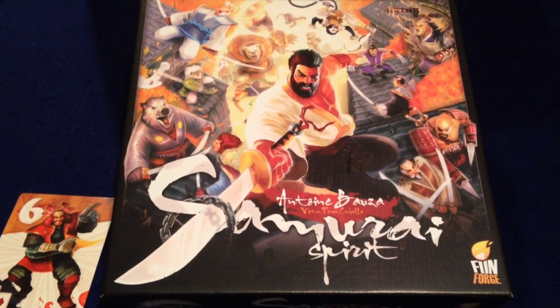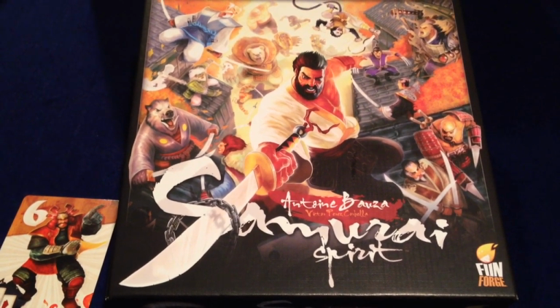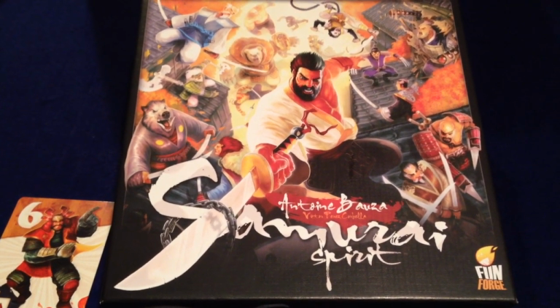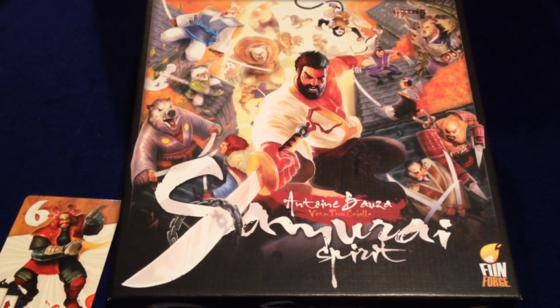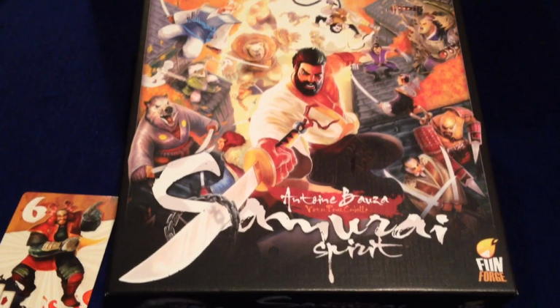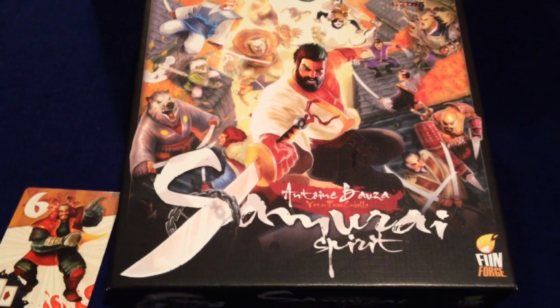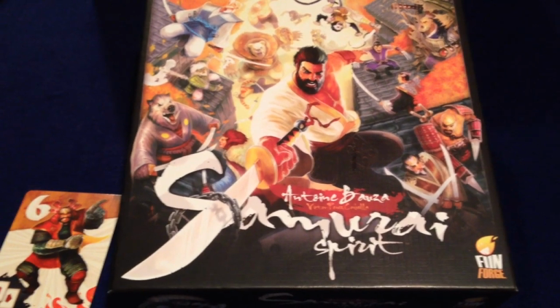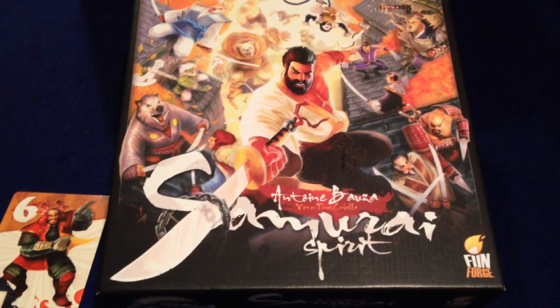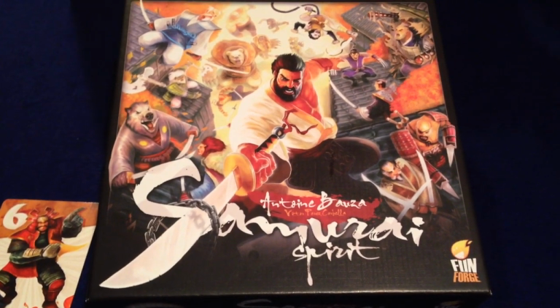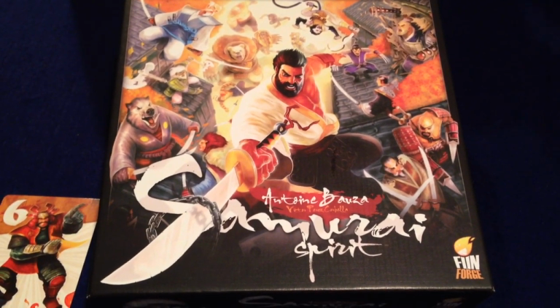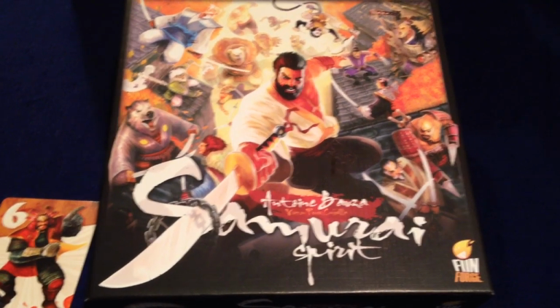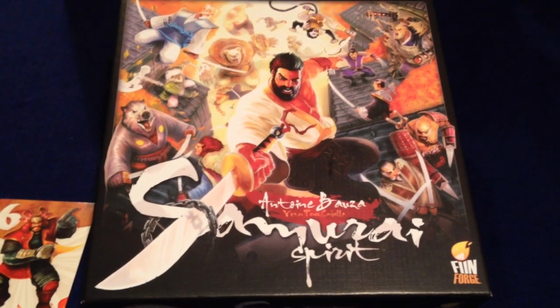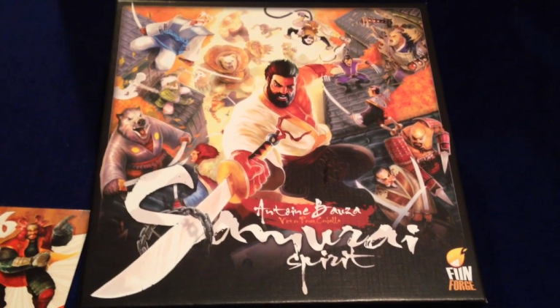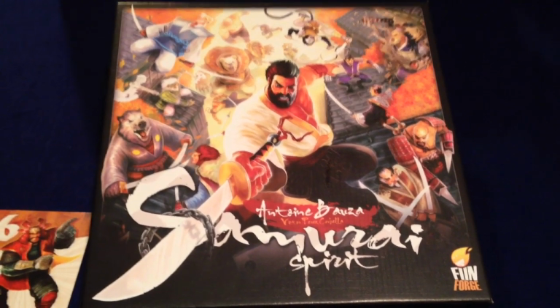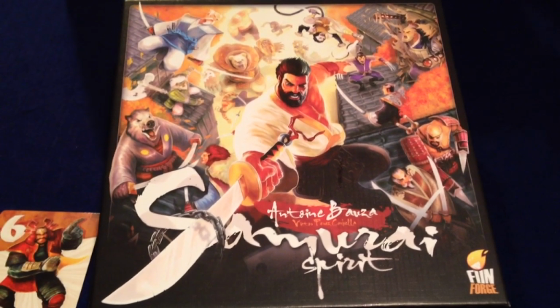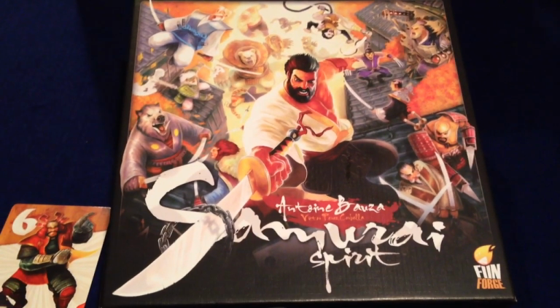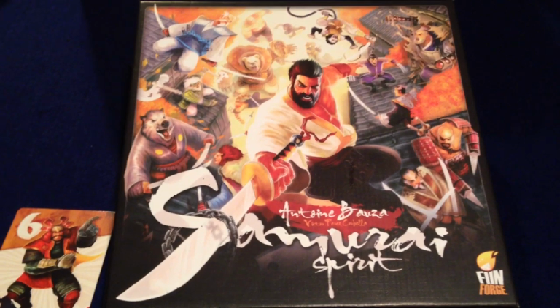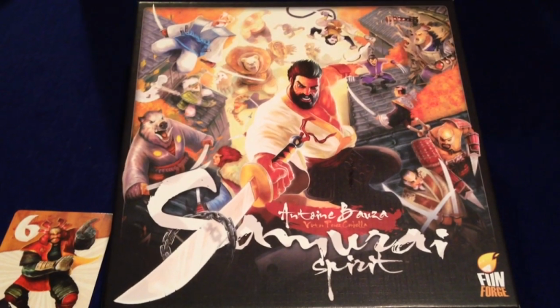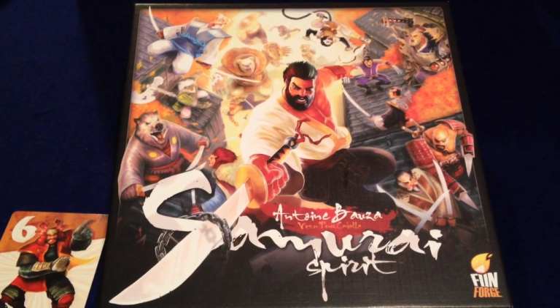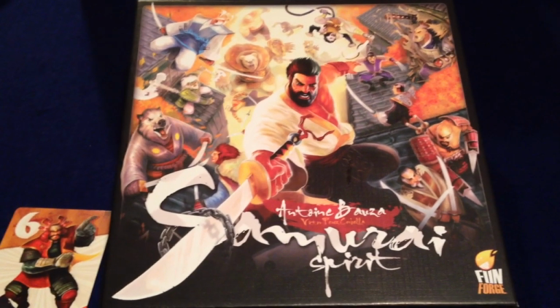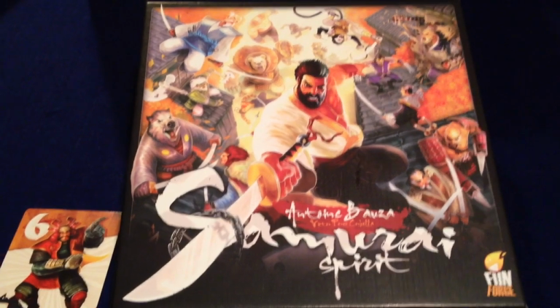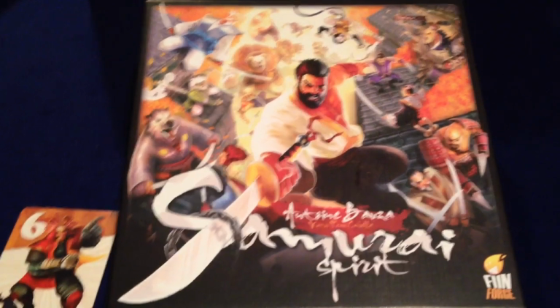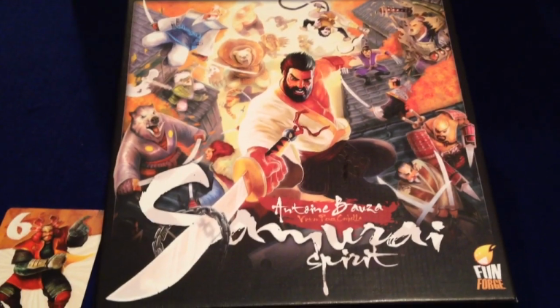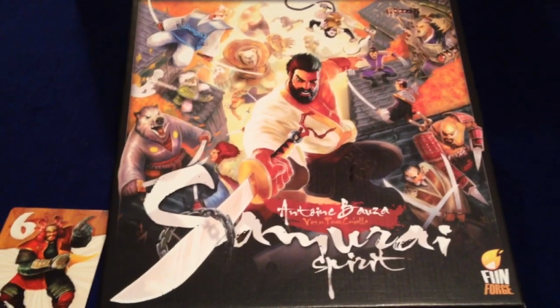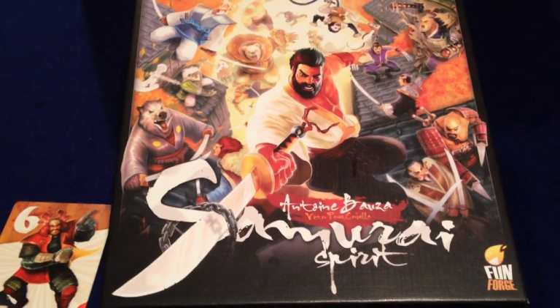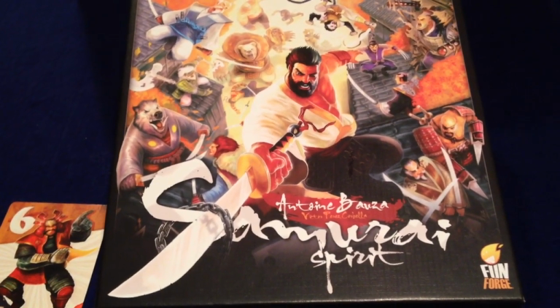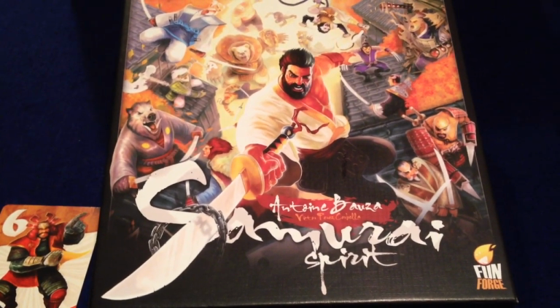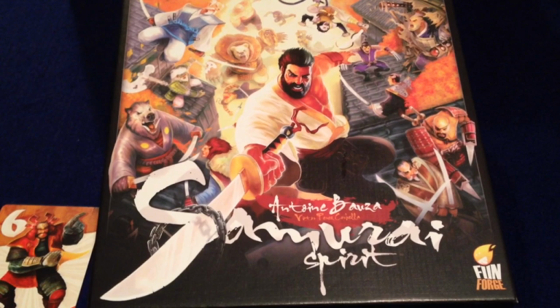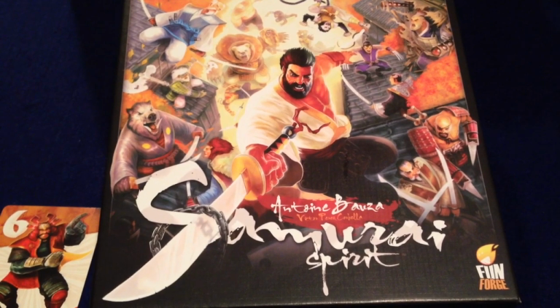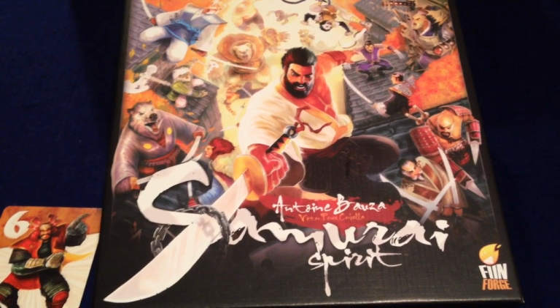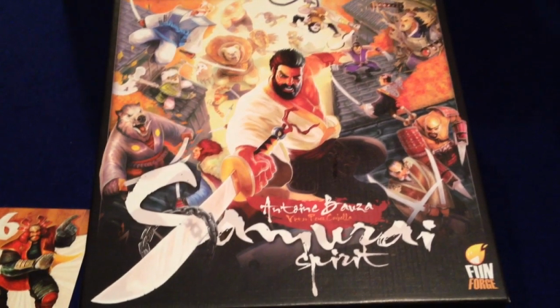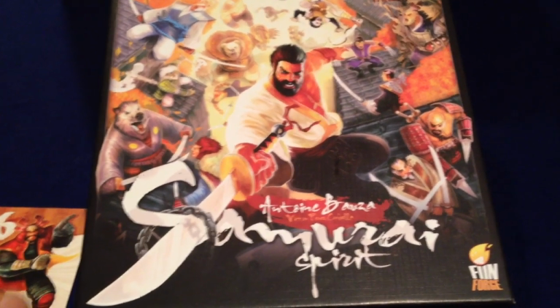Ghost Stories is known for its brutal level of difficulty, and Bauza has said that this game is just as hard to beat. You don't want co-op games to be too easy, and I'm looking forward to playing this one. But right now we're just going to take a look at what's in the box.